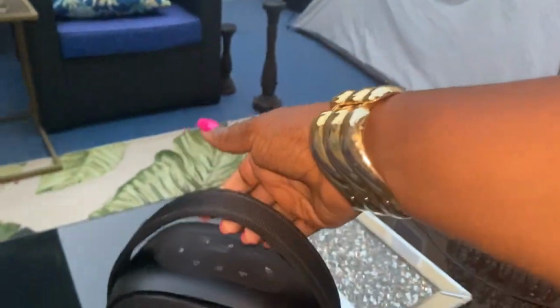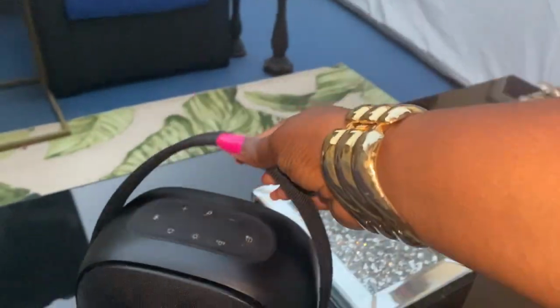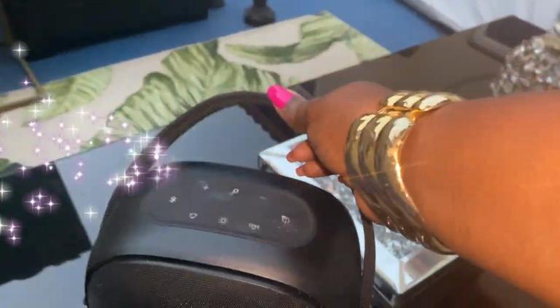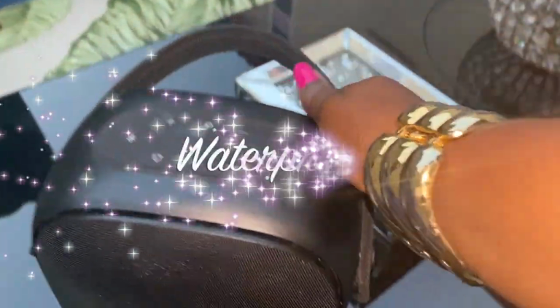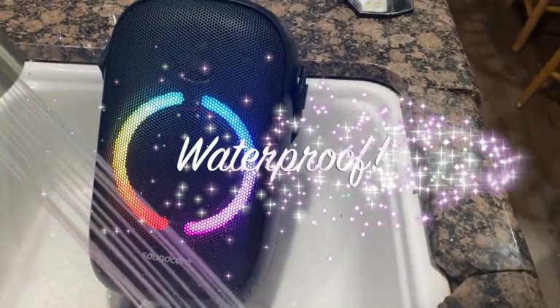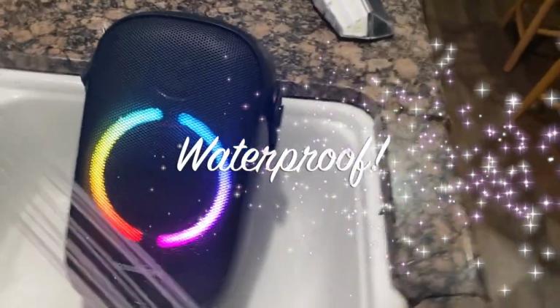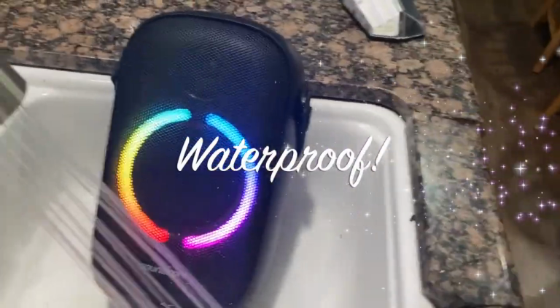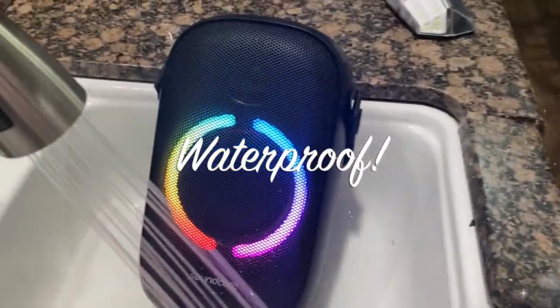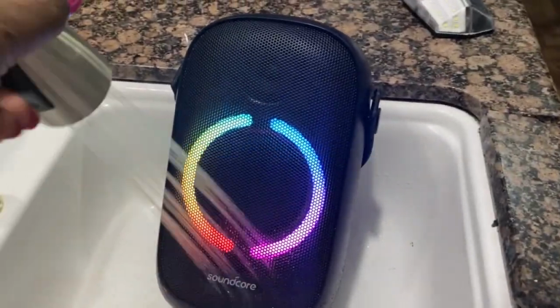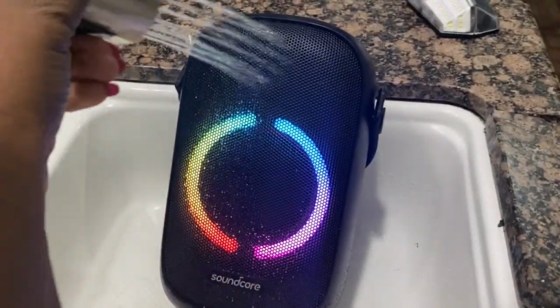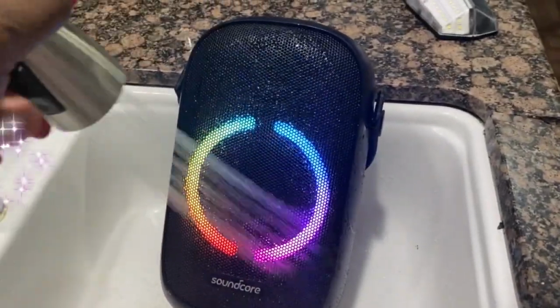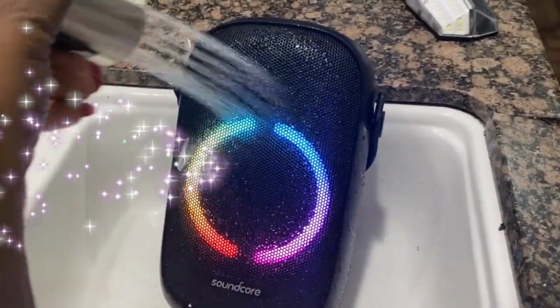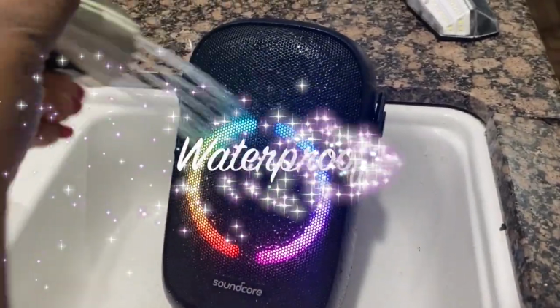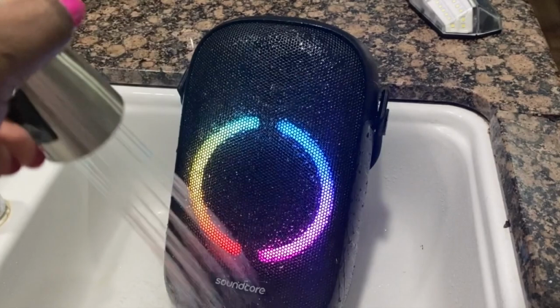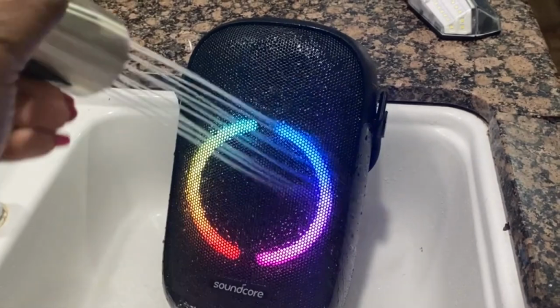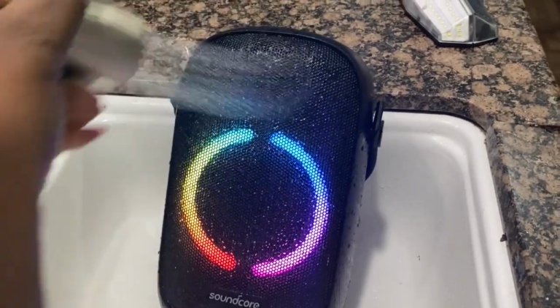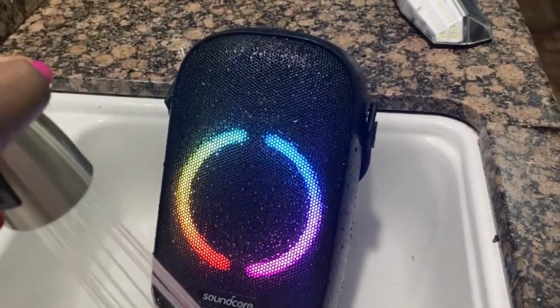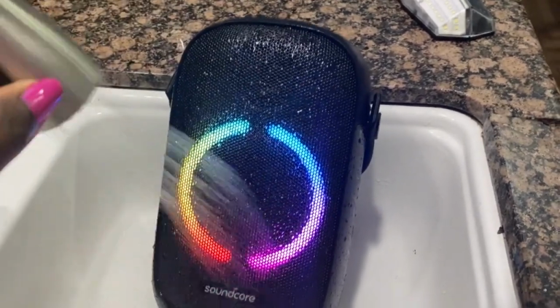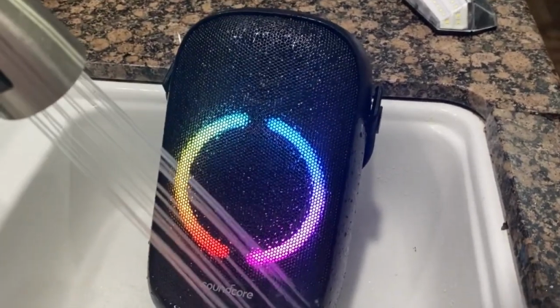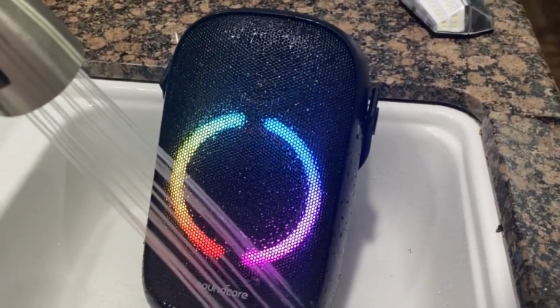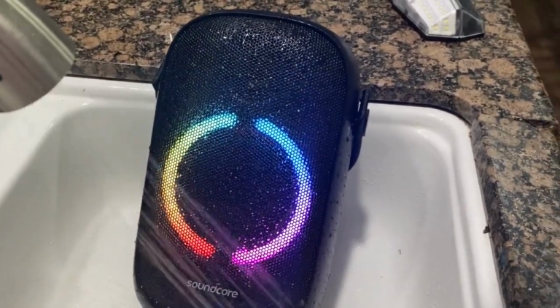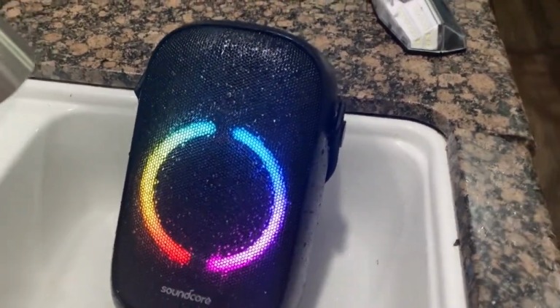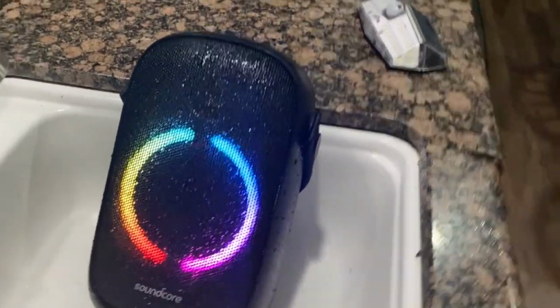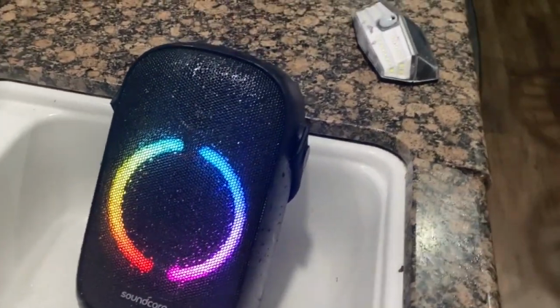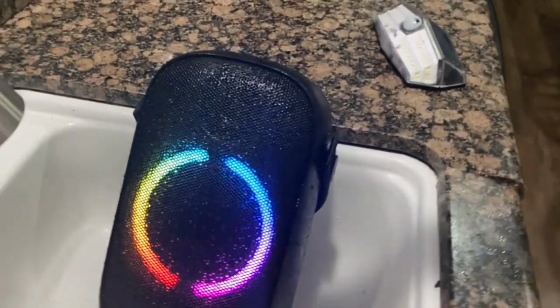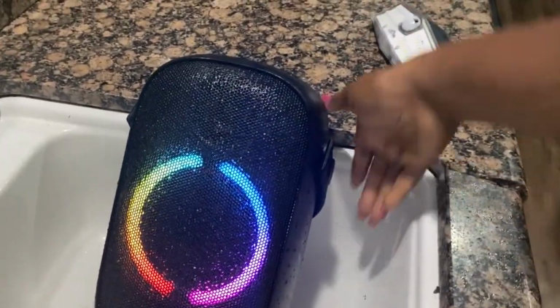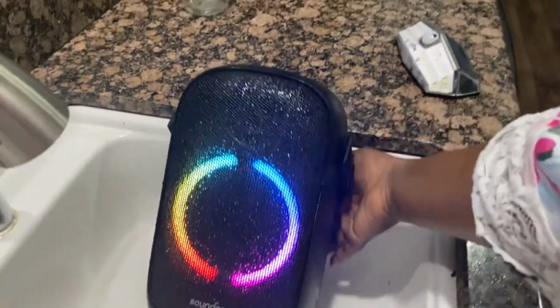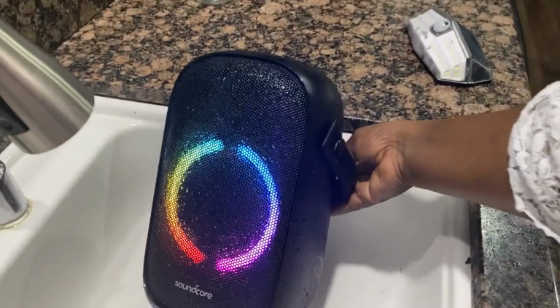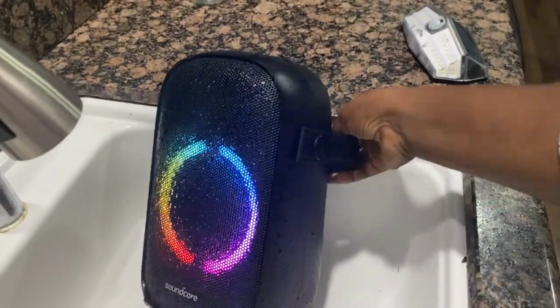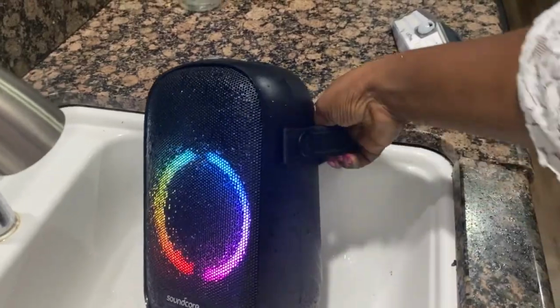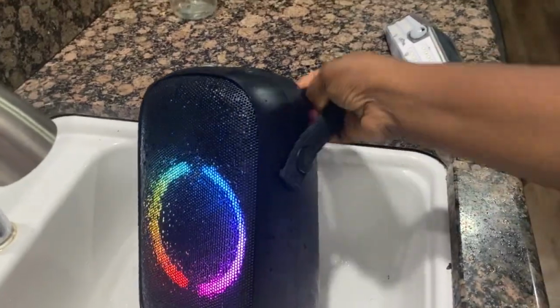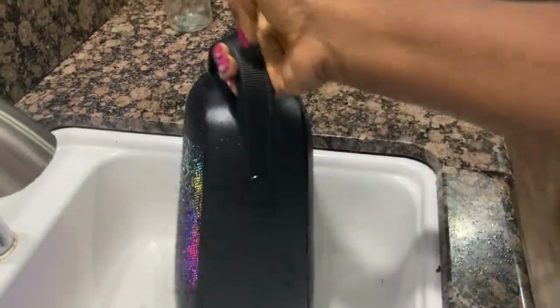My favorite feature: the Rave Neo has IP67 waterproof casing, which ensures it can withstand full submersion in water and still works.